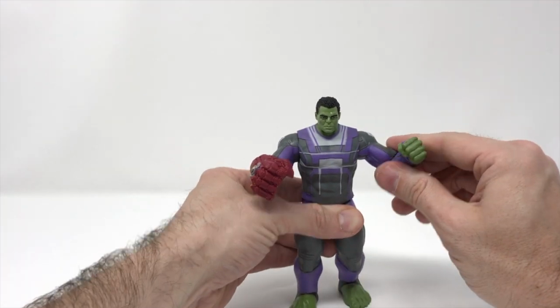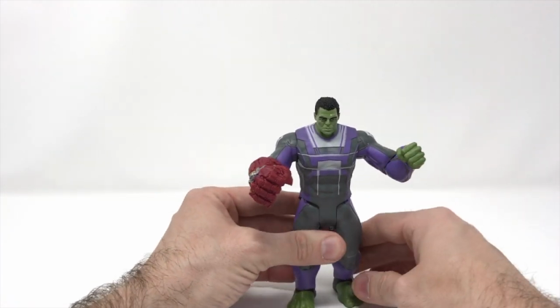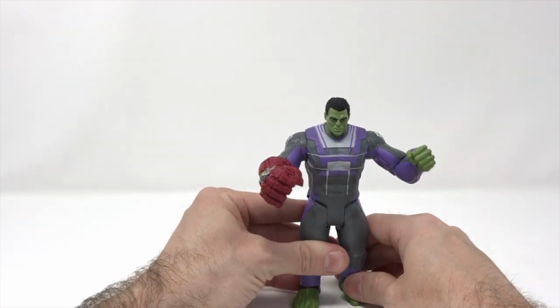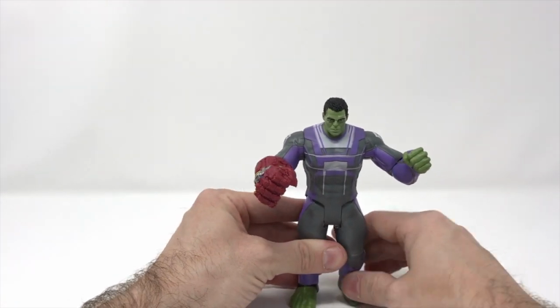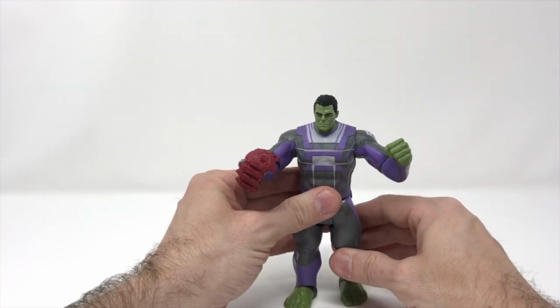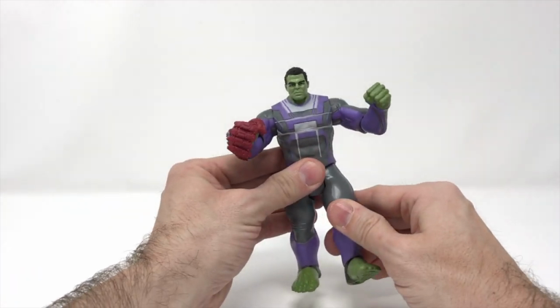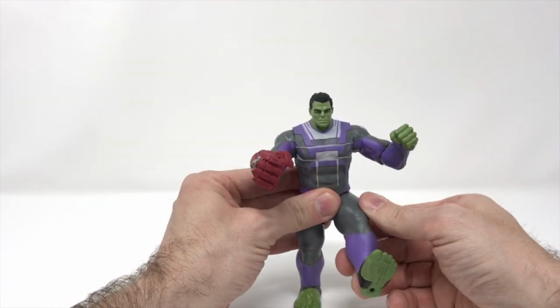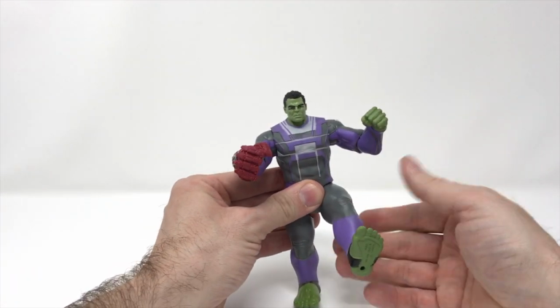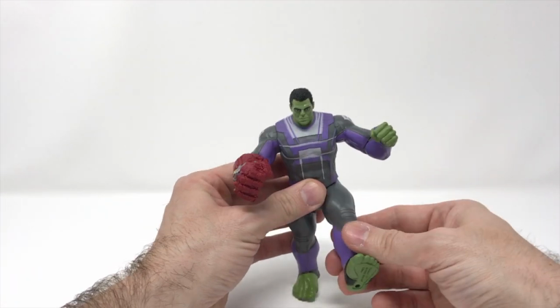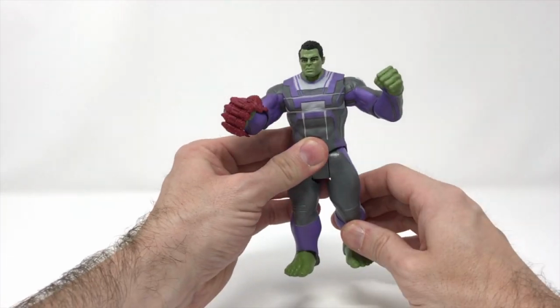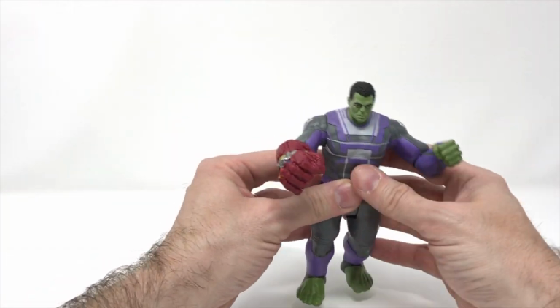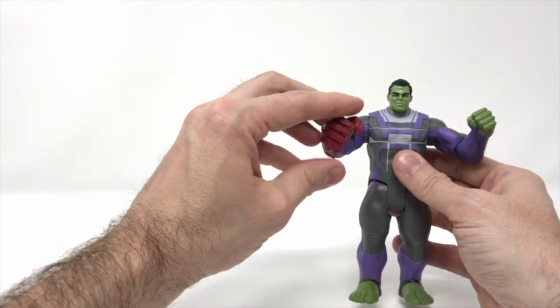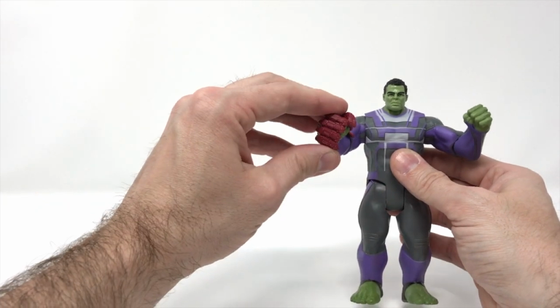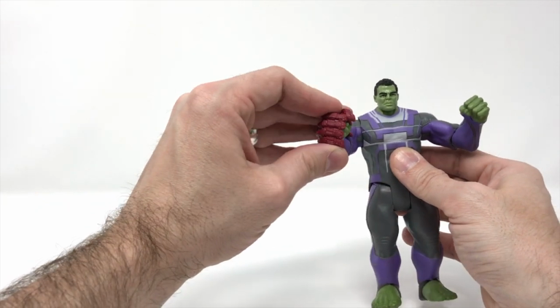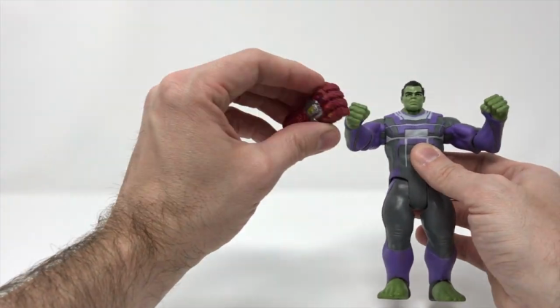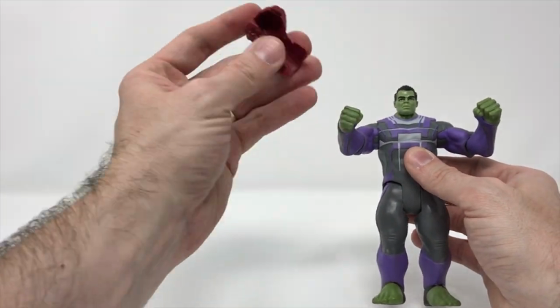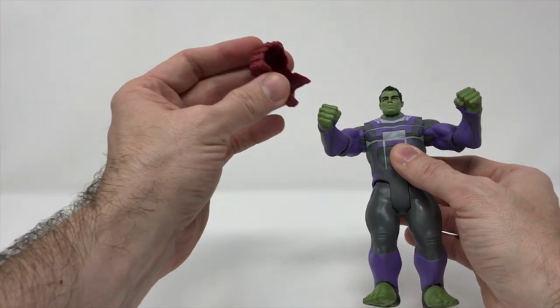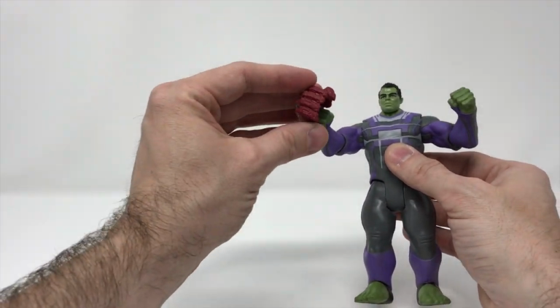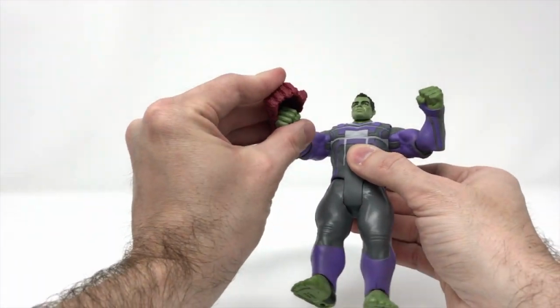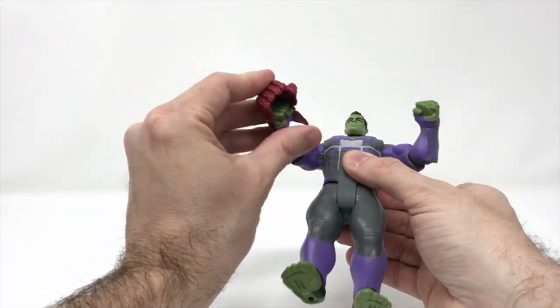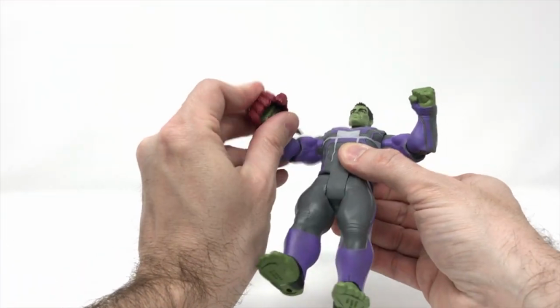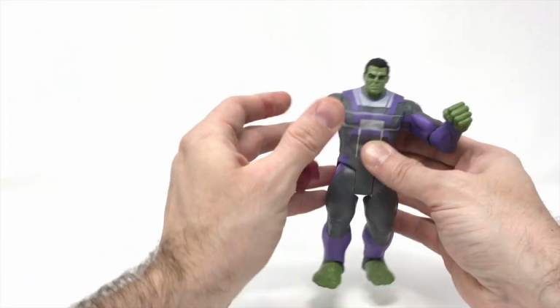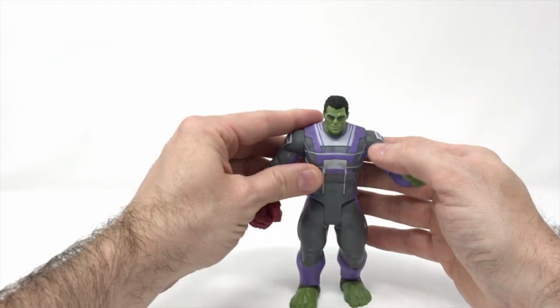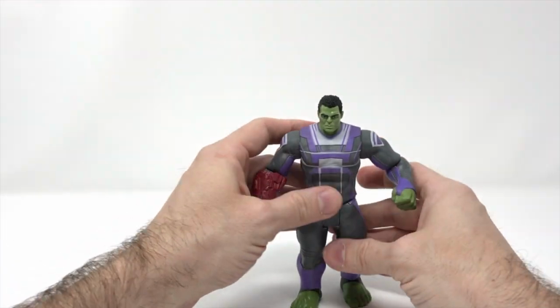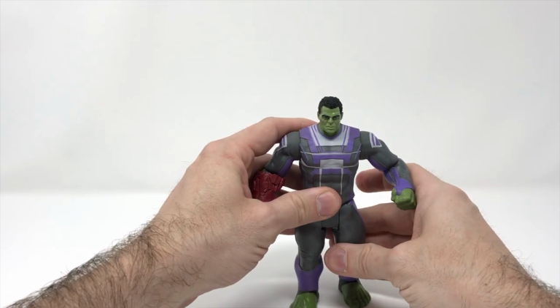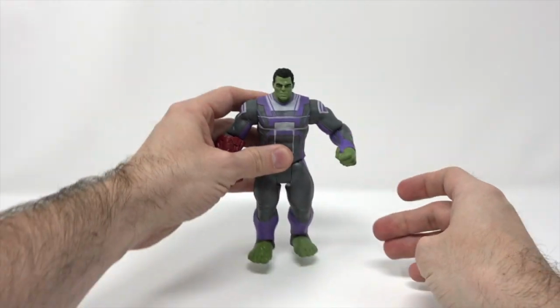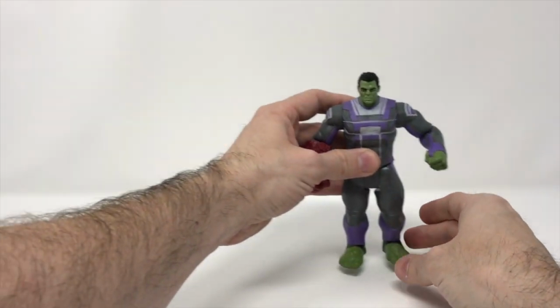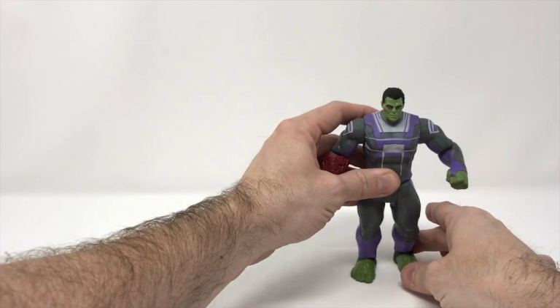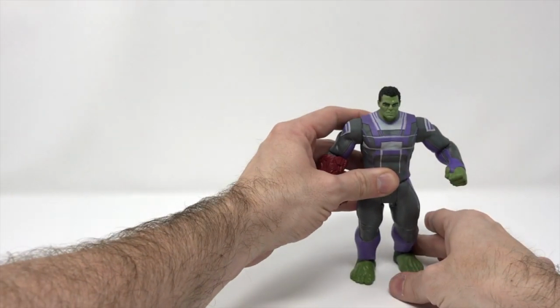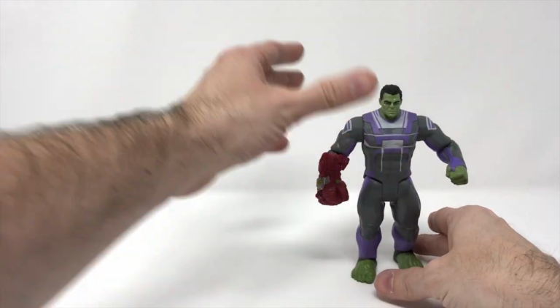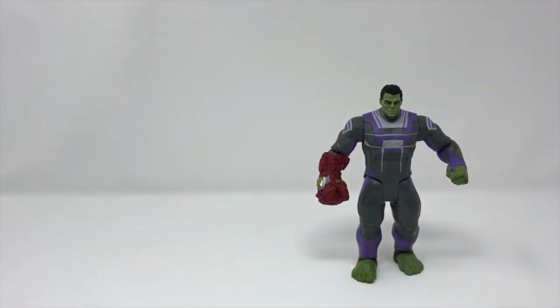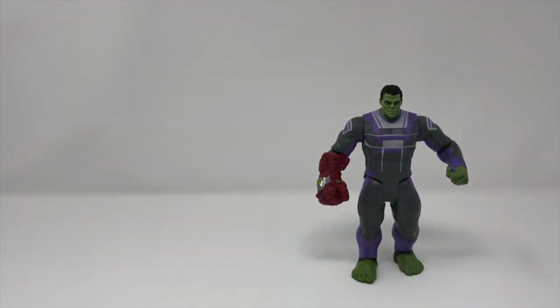All in all, the figure by itself — I think this would be fun for kids. They could go out and have a little bit of an adventure. Would this disappear? Probably. Now for collectors, this is where it gets interesting.